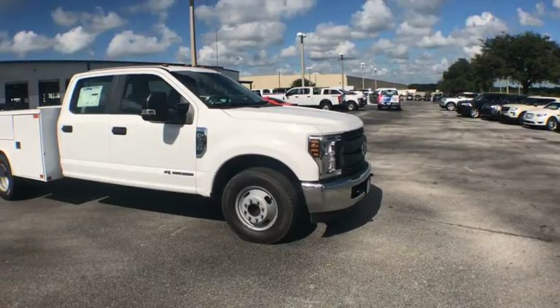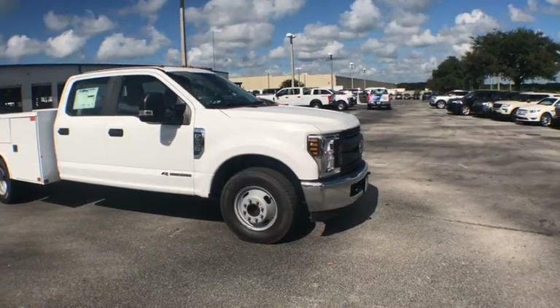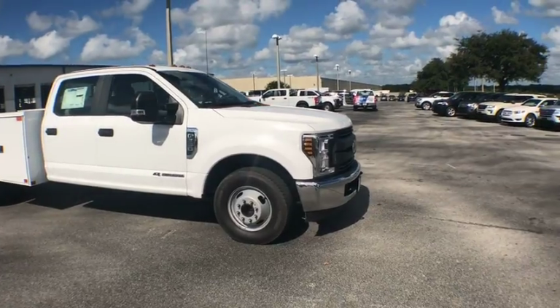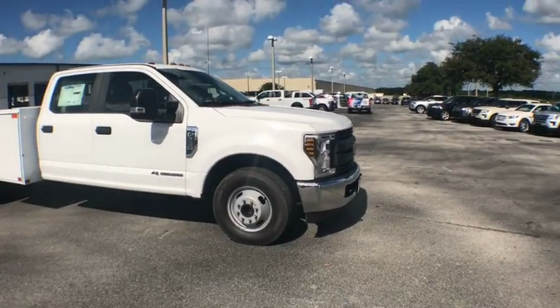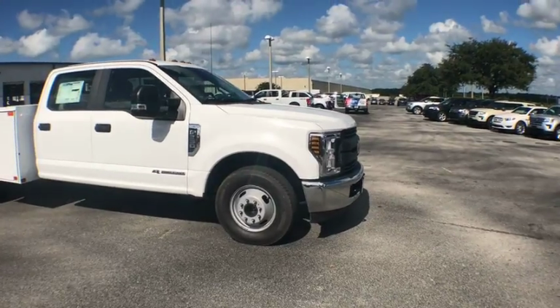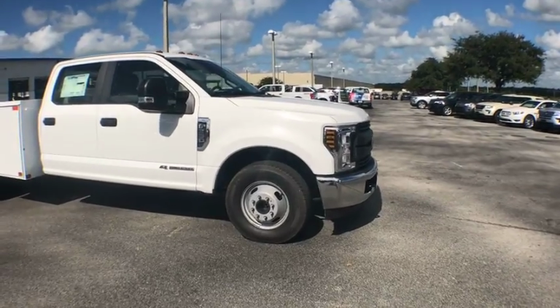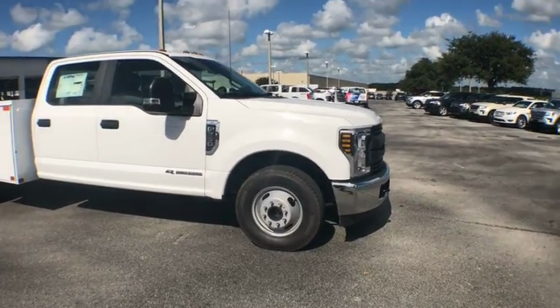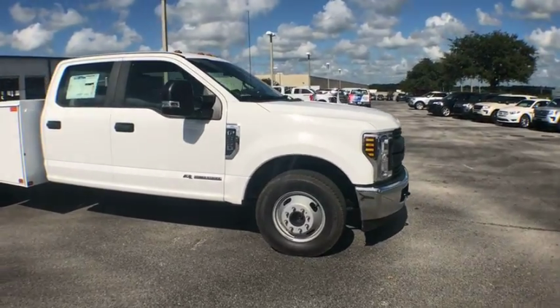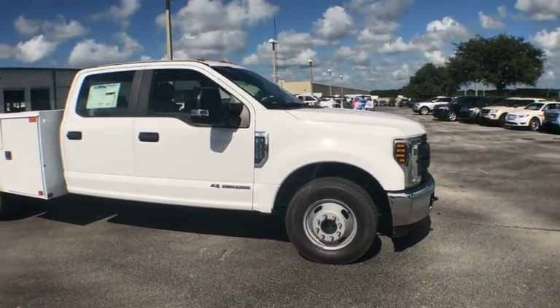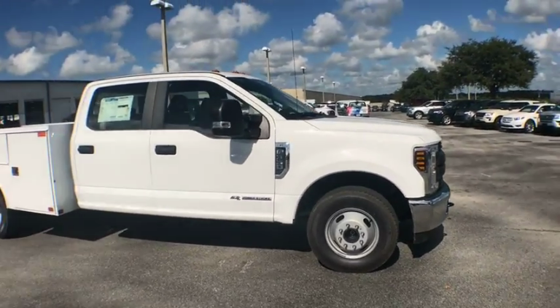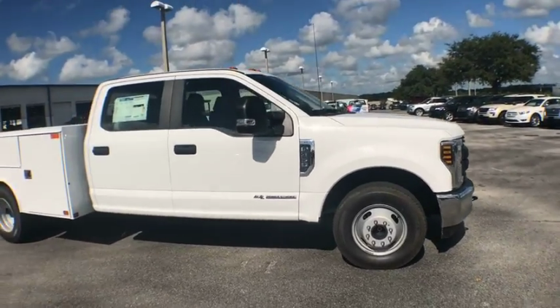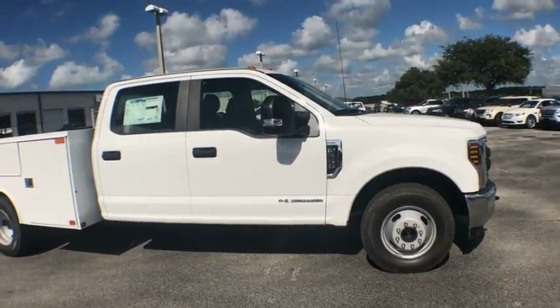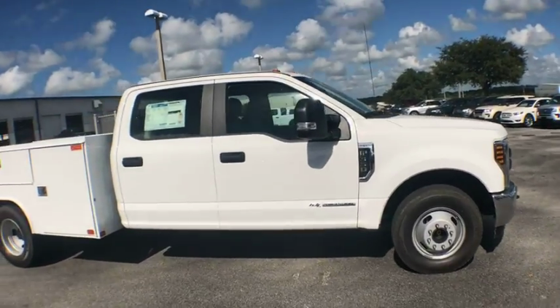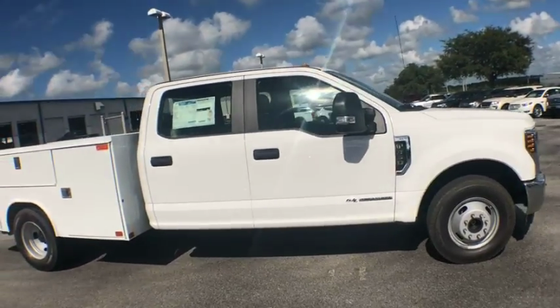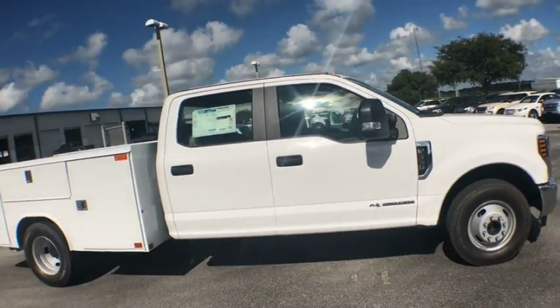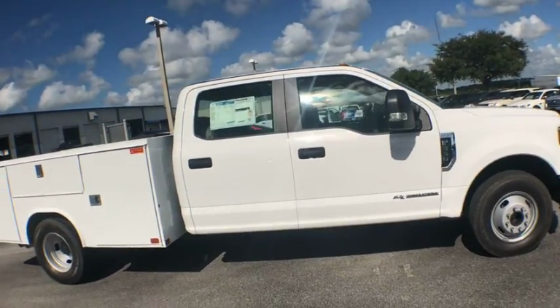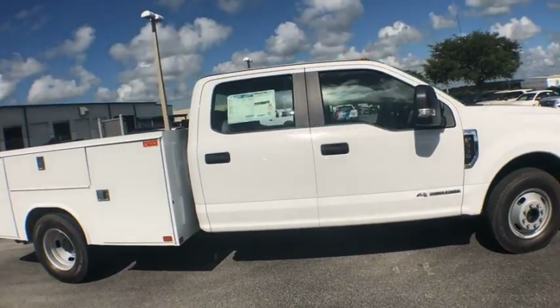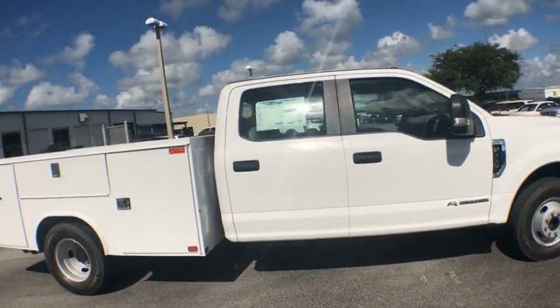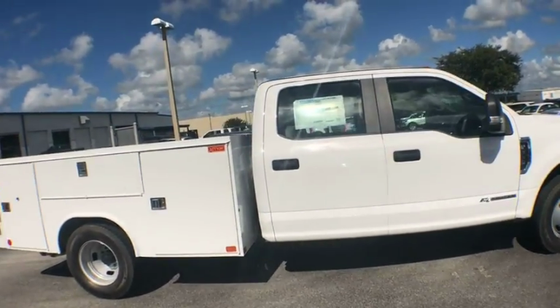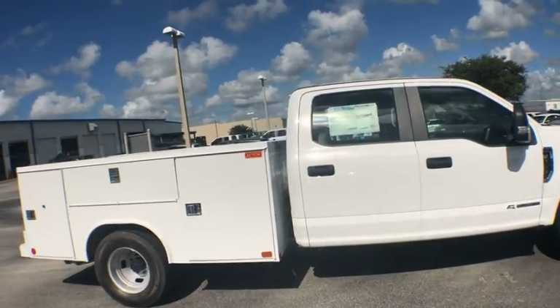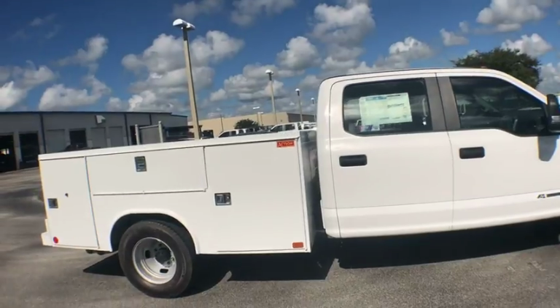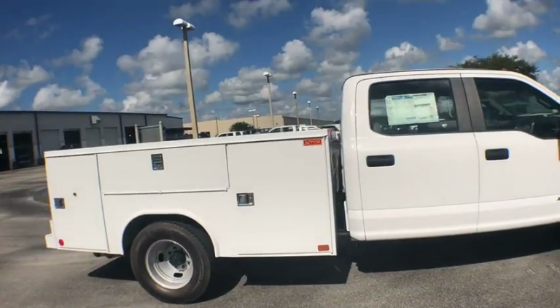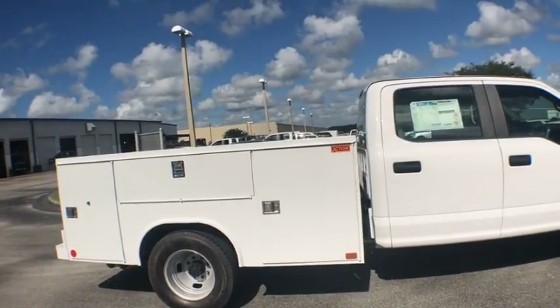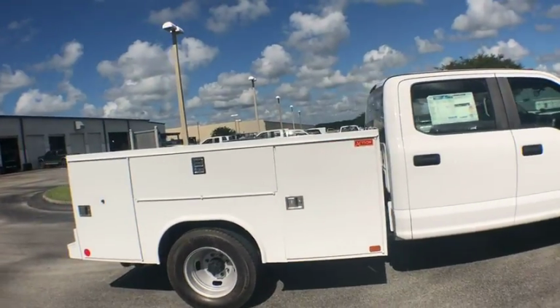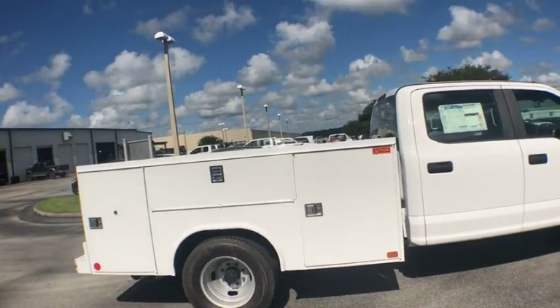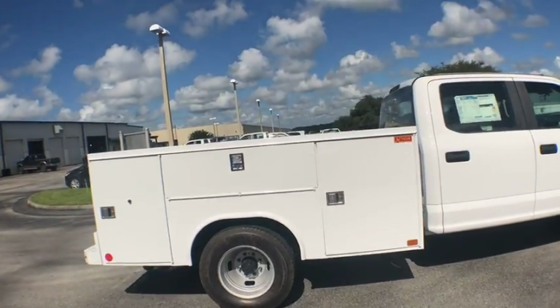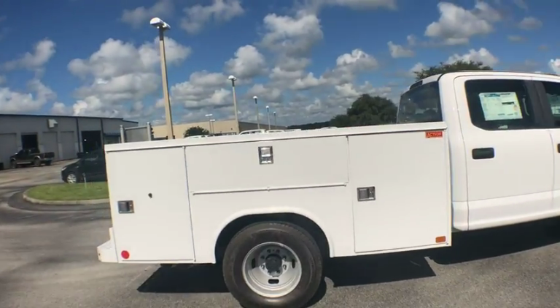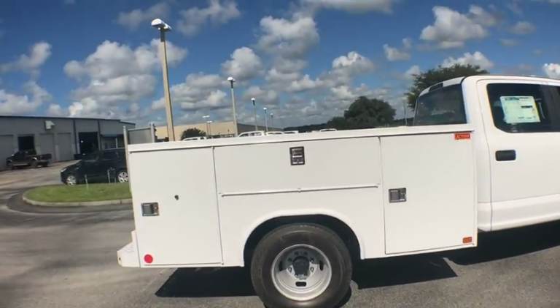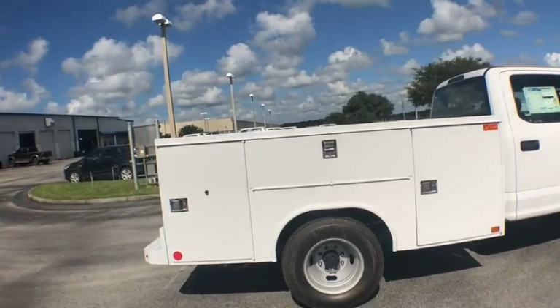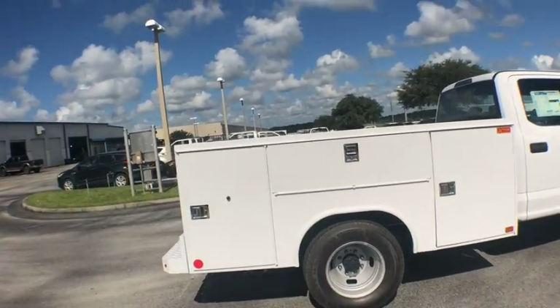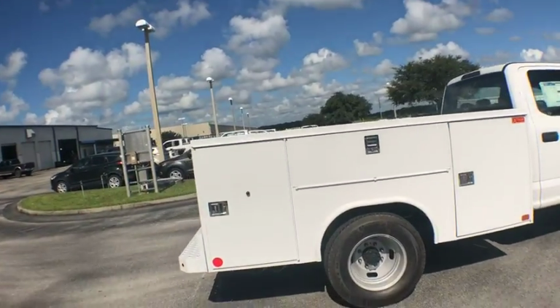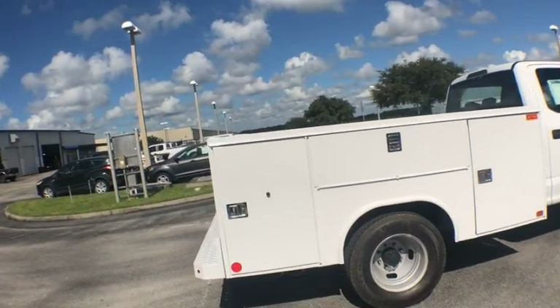2018 Ford F-350 Super Duty. Head-to-head fuel efficiency, head-to-head towing, head-to-head torque.